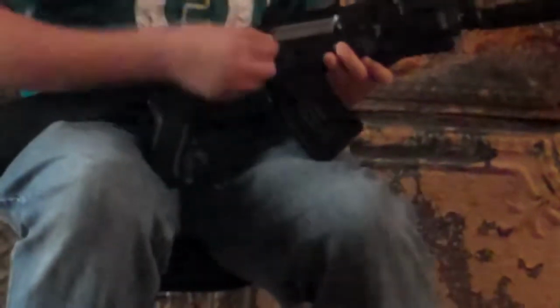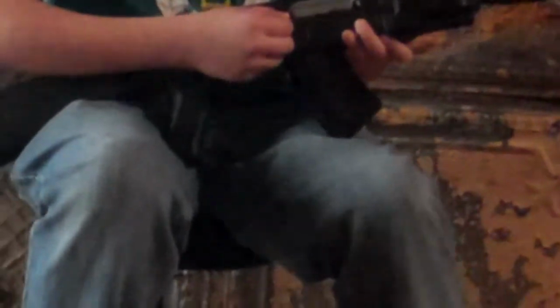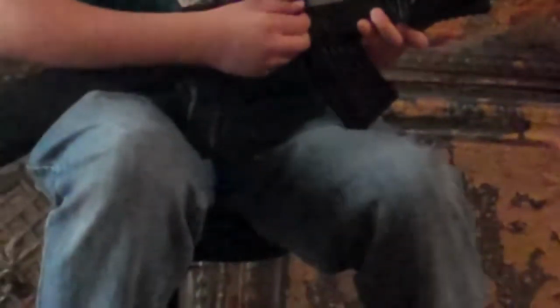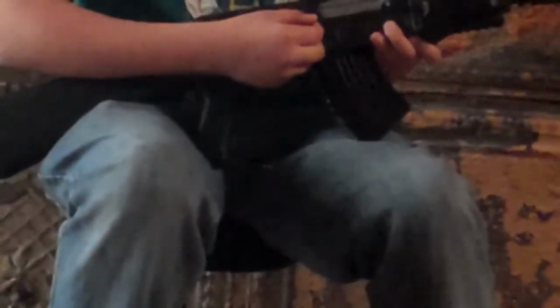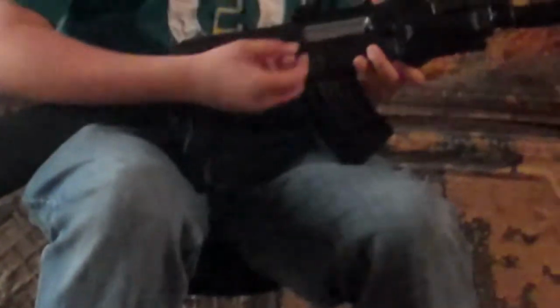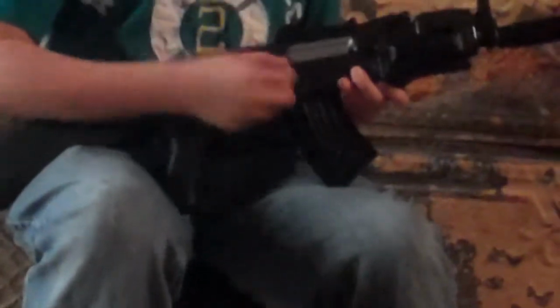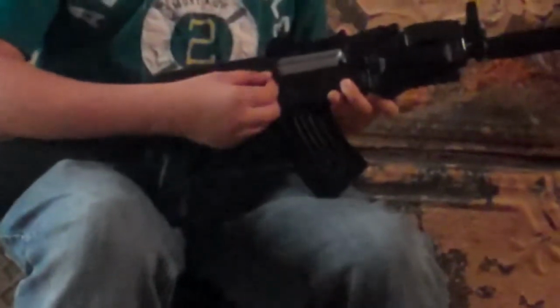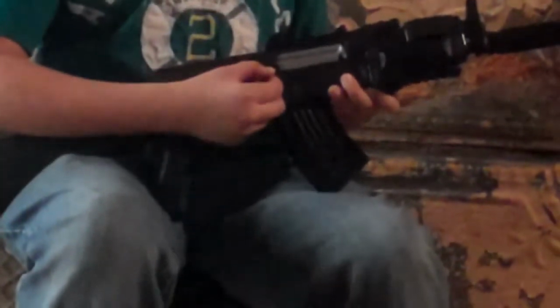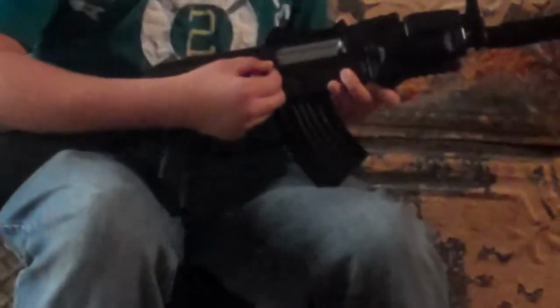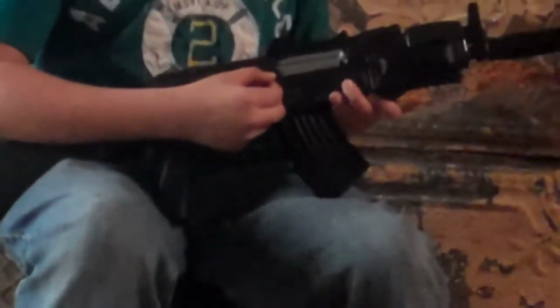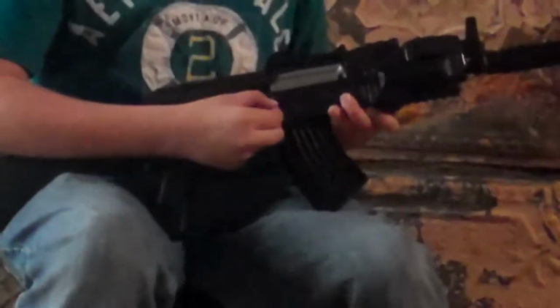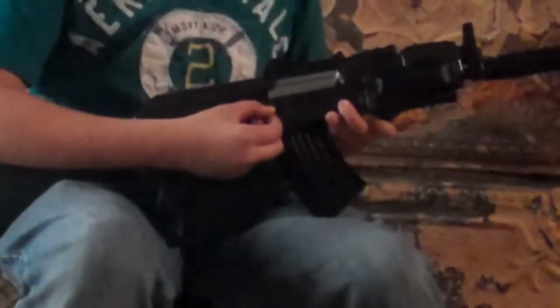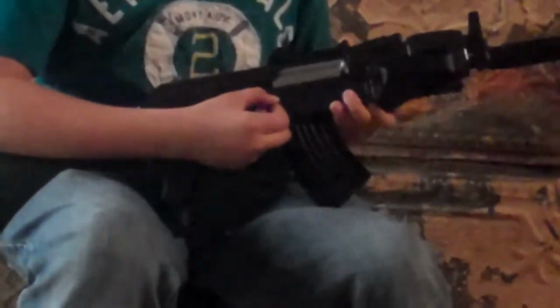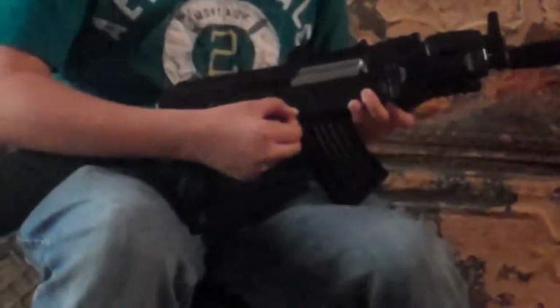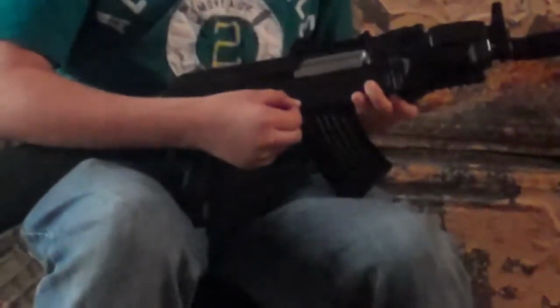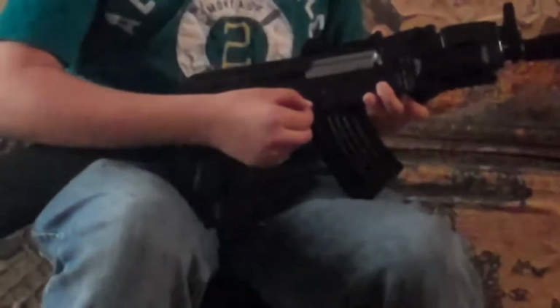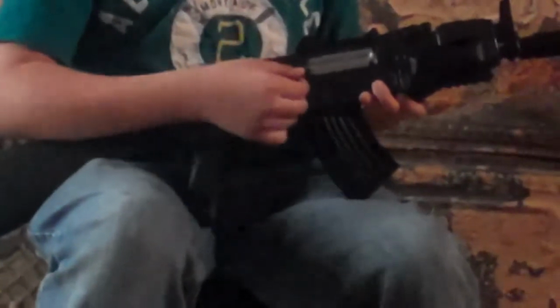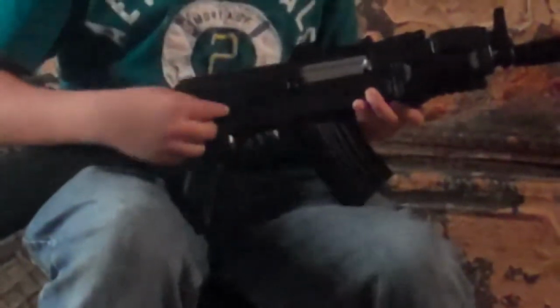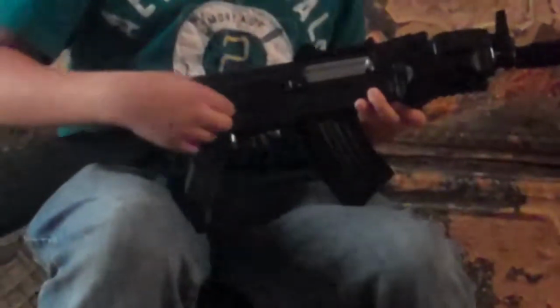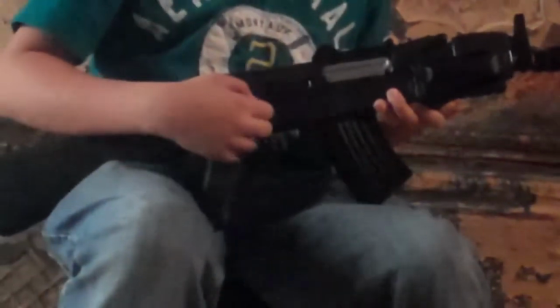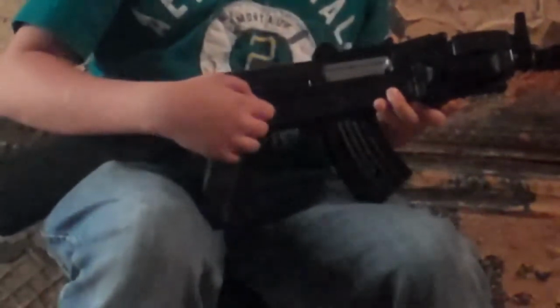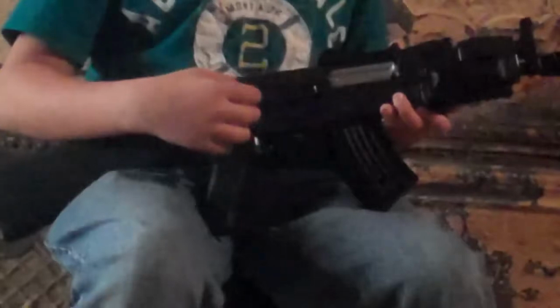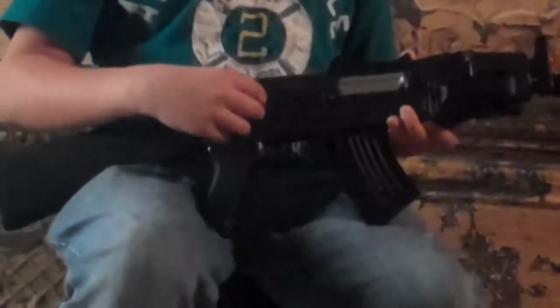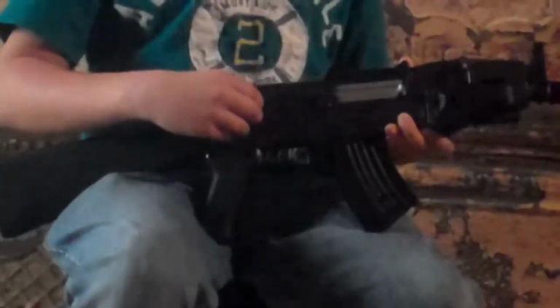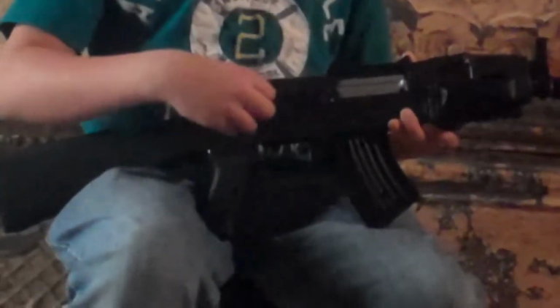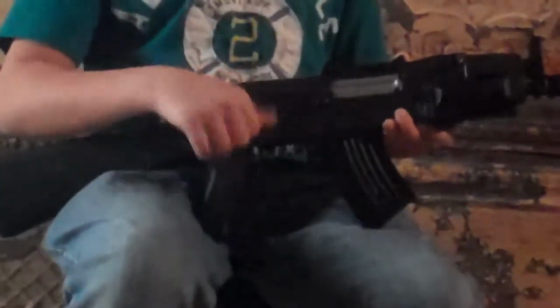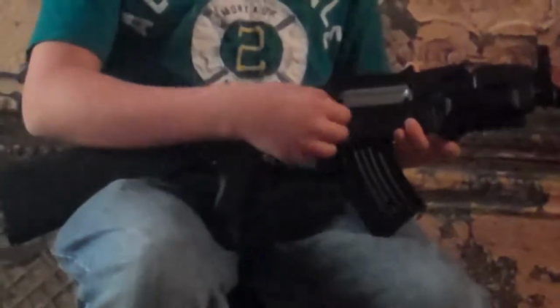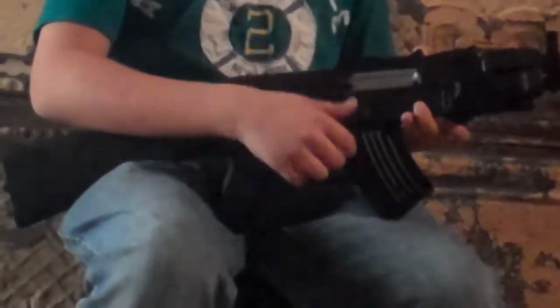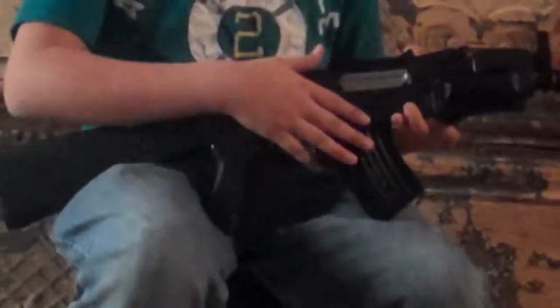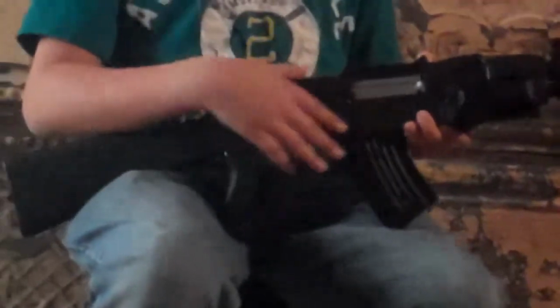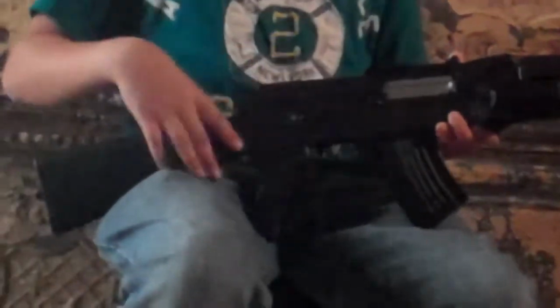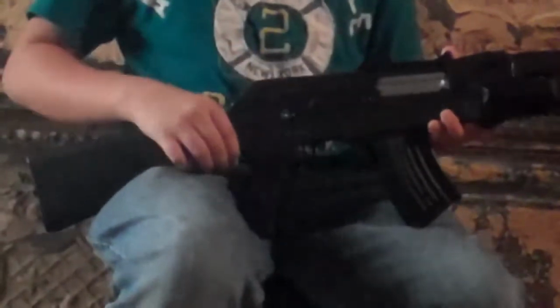The fire selector switch is metal — safety, full, semi. If you guys want me to do a review on how to pop this cap off and tighten the fire selector, just tell me.